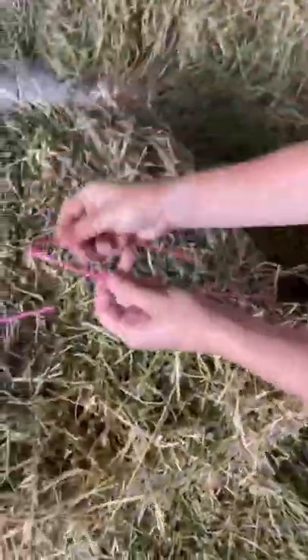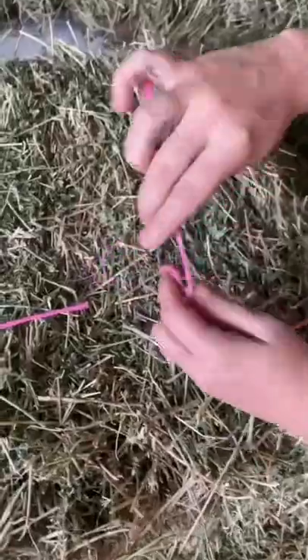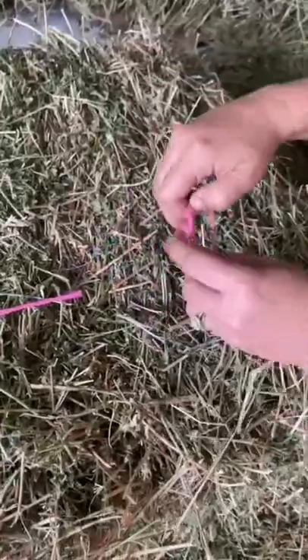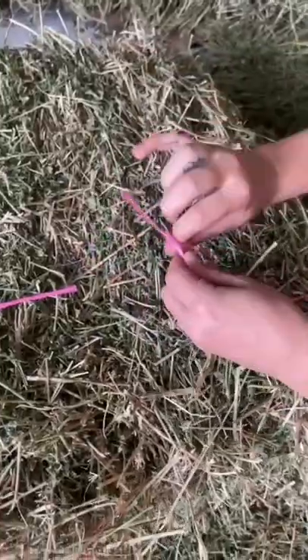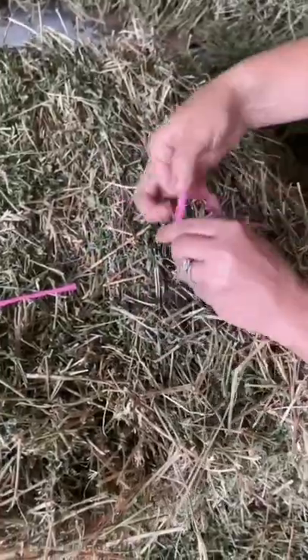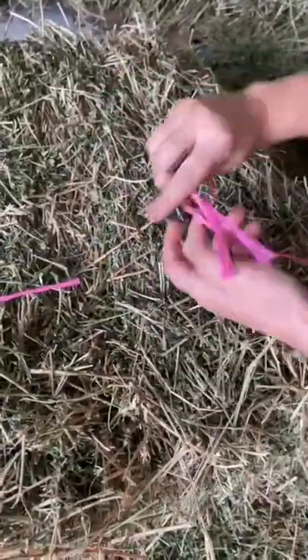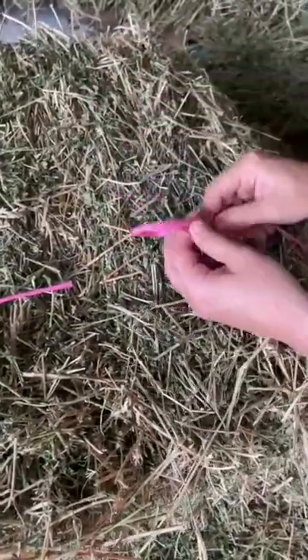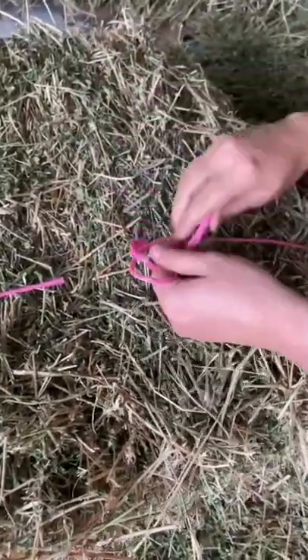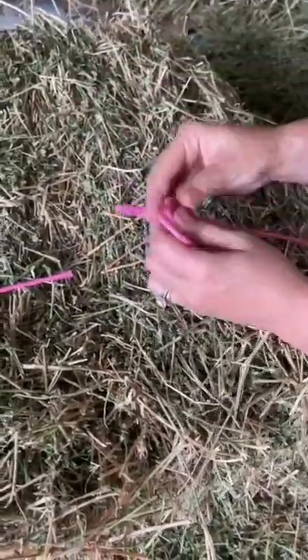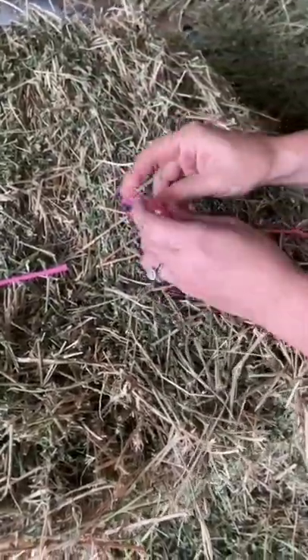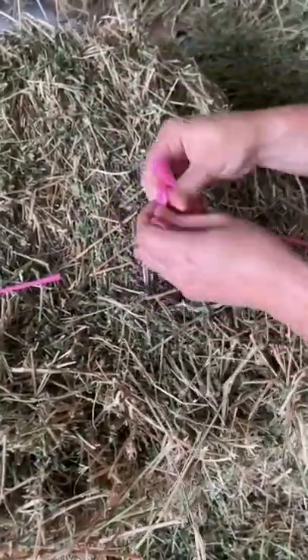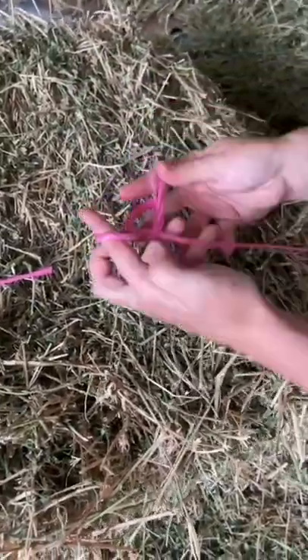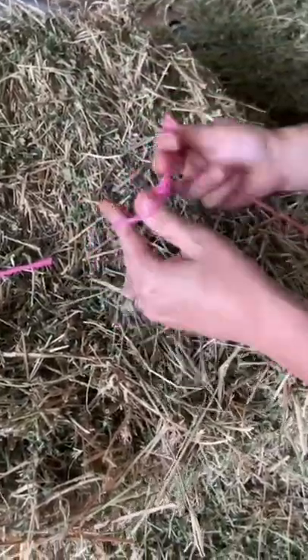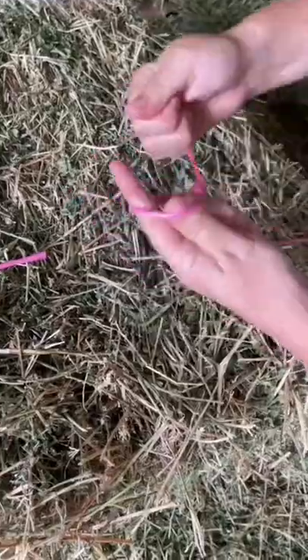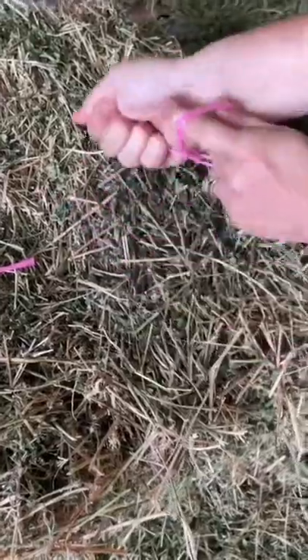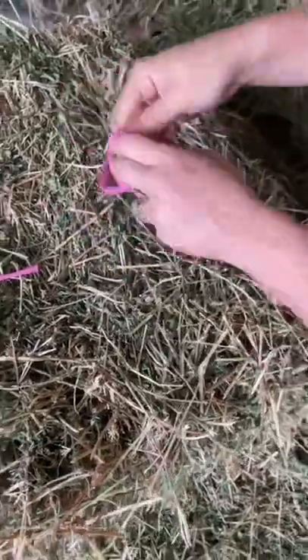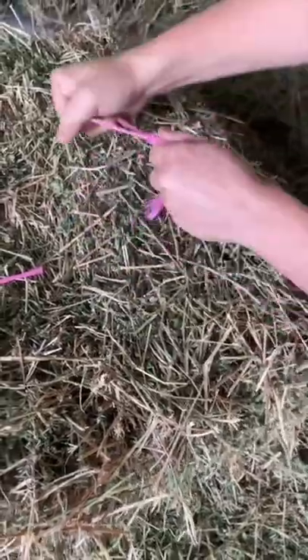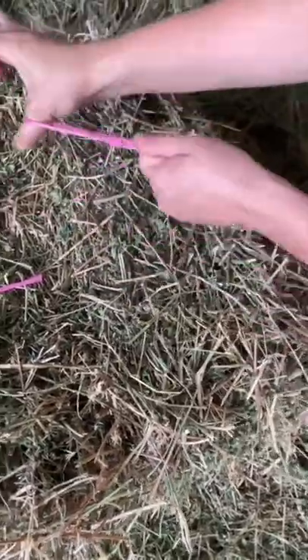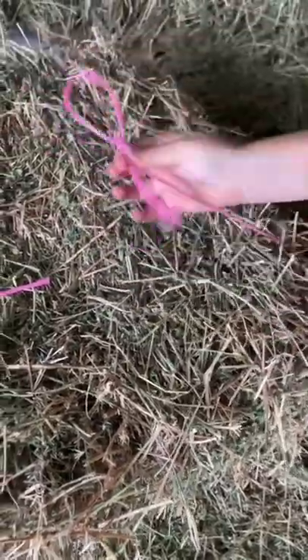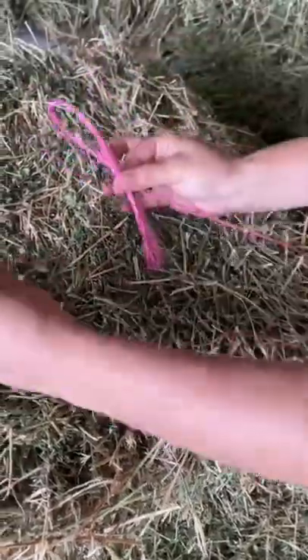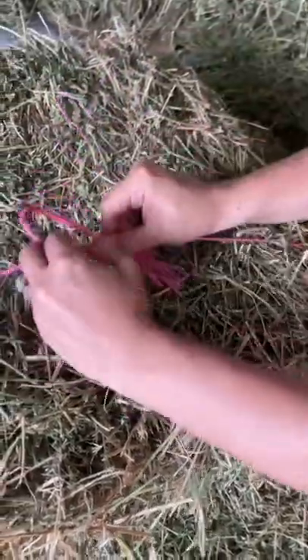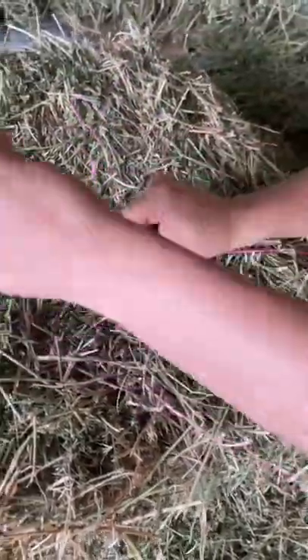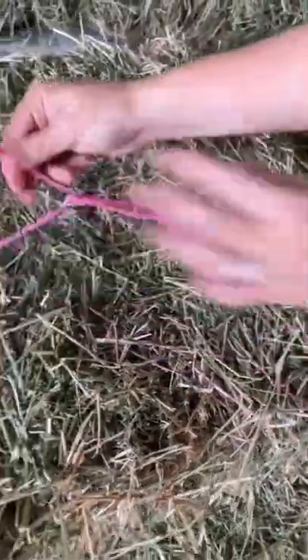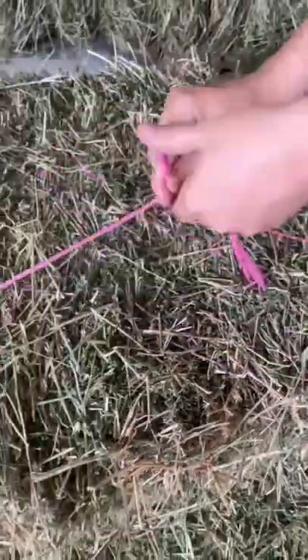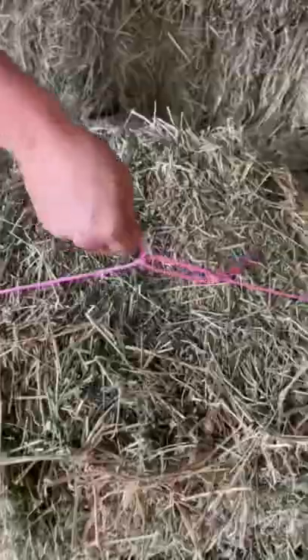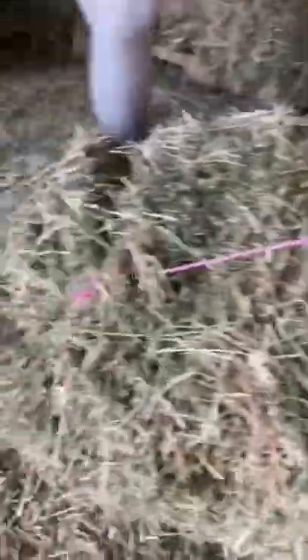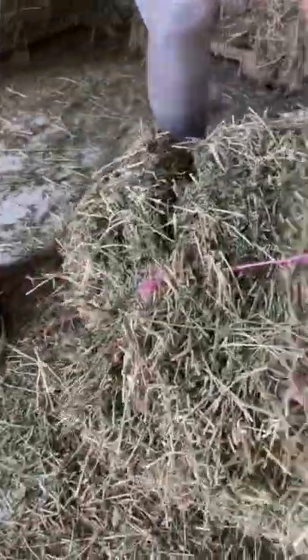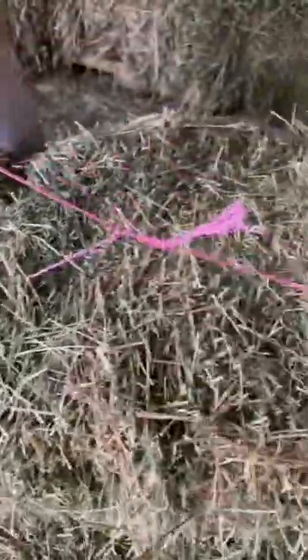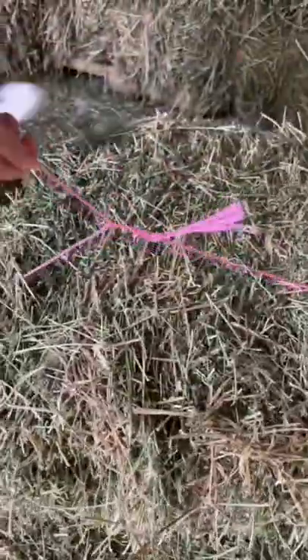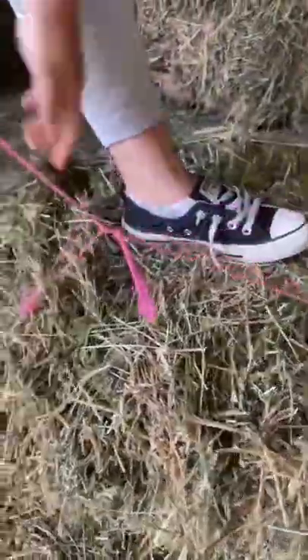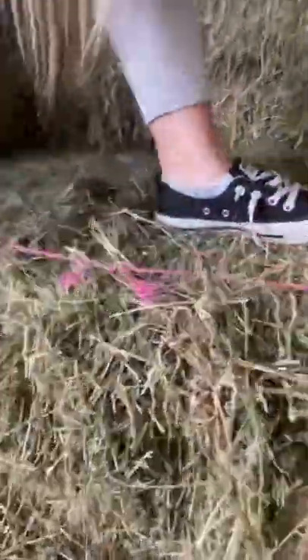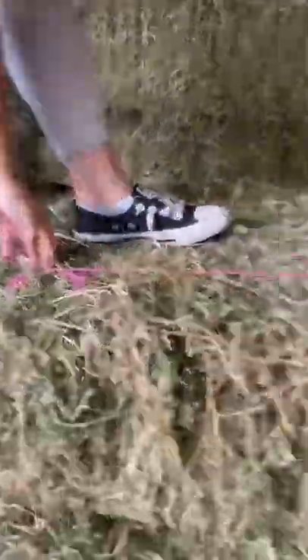You're going to make a loop, and you're going to want to double knot it so that the loop doesn't come out. Now that we have our loop, we're going to go ahead and take the other side of the string and put it through the loop.